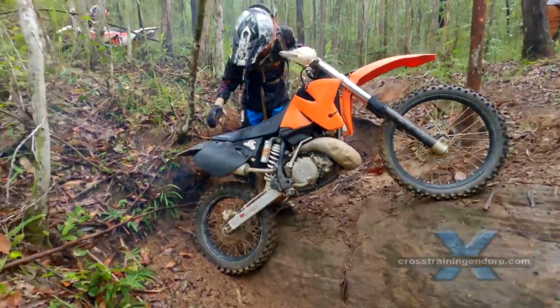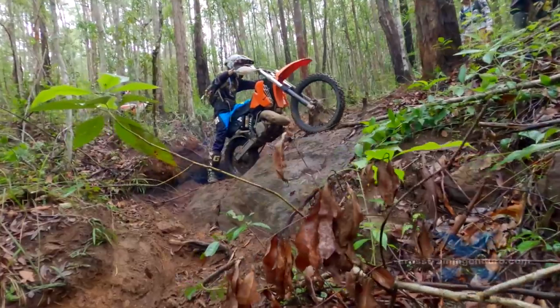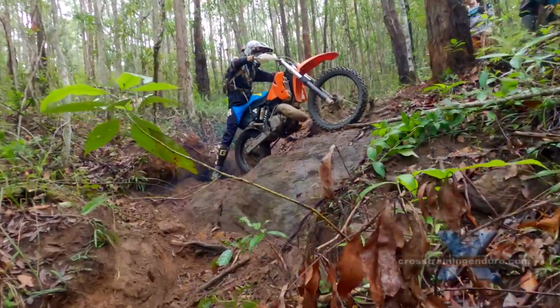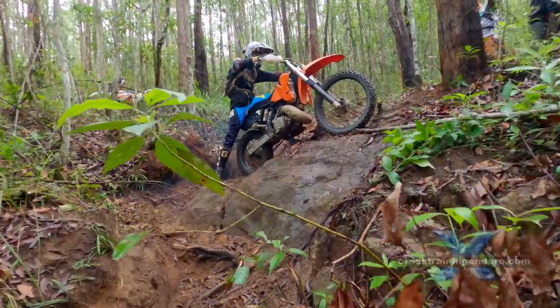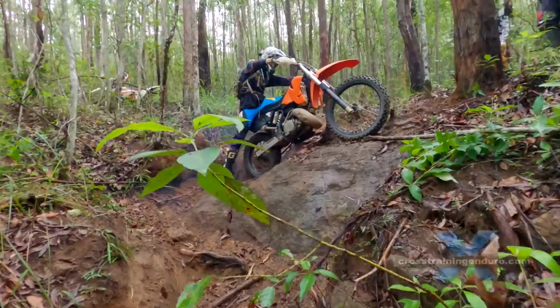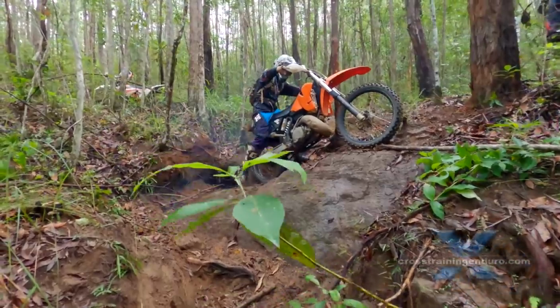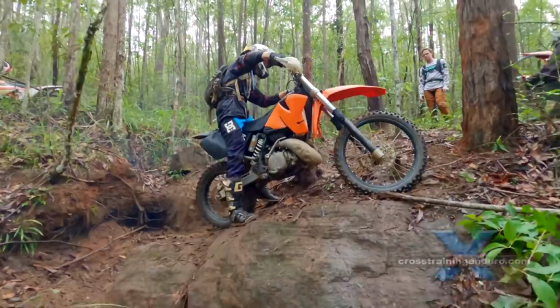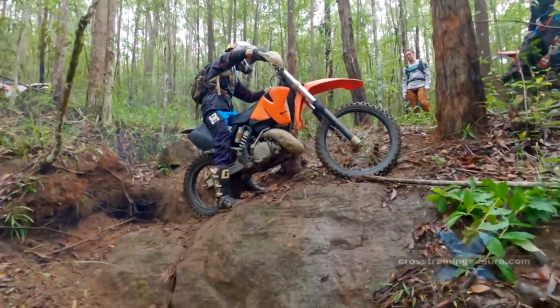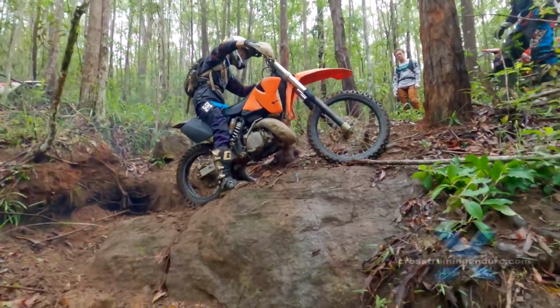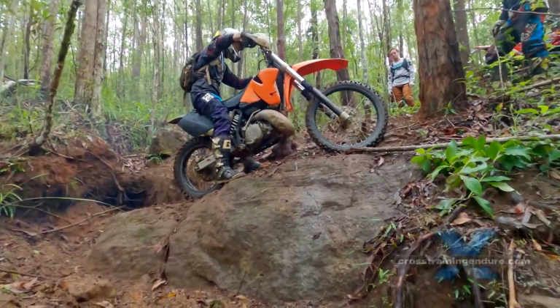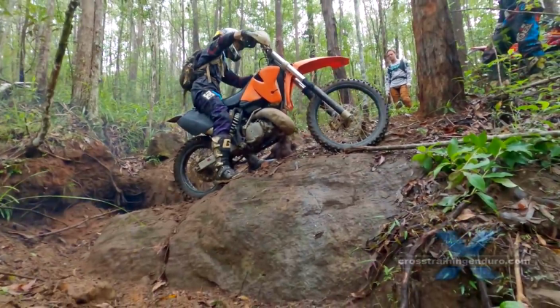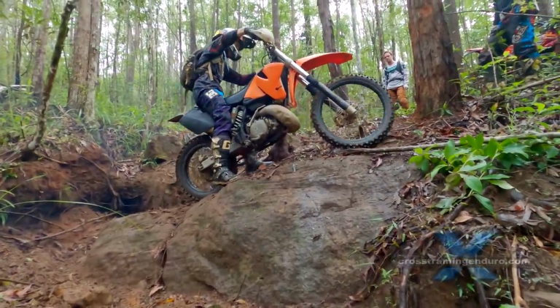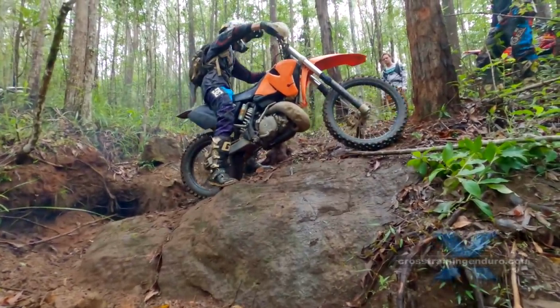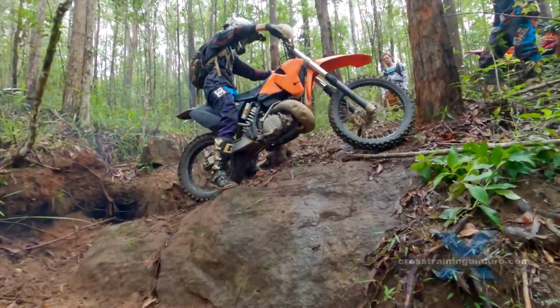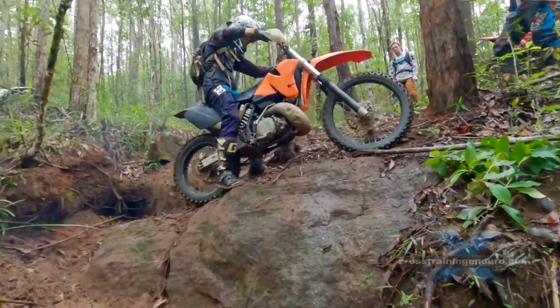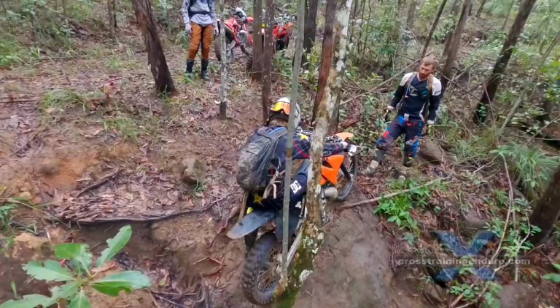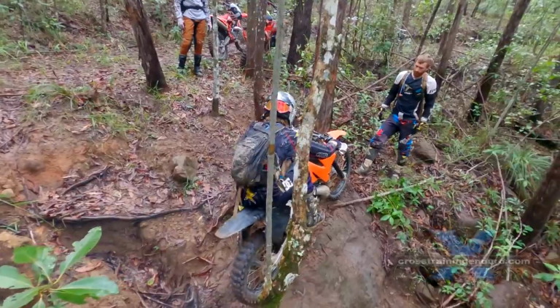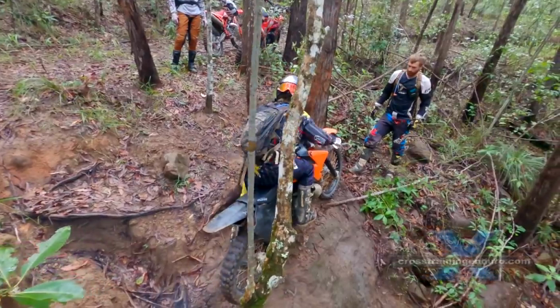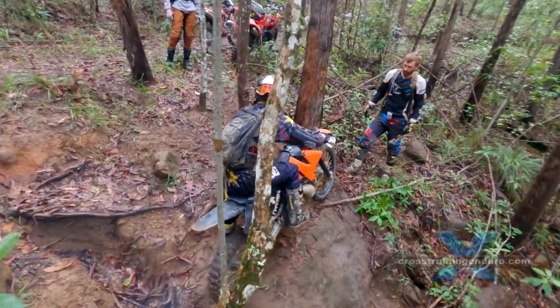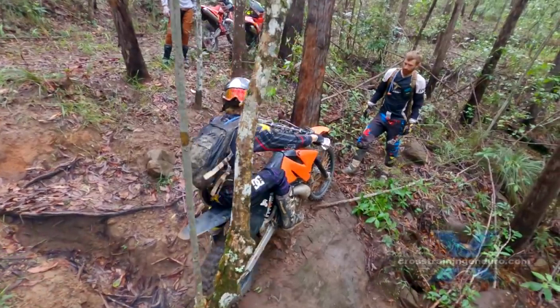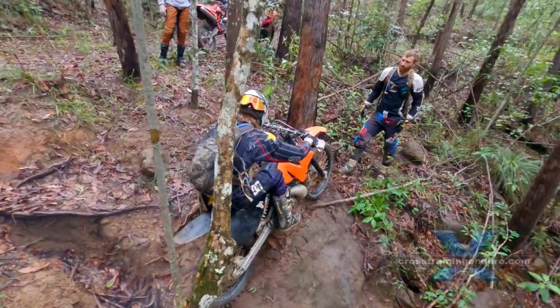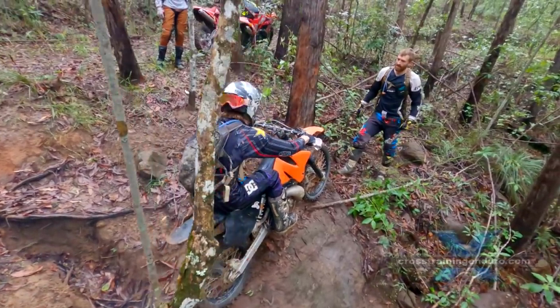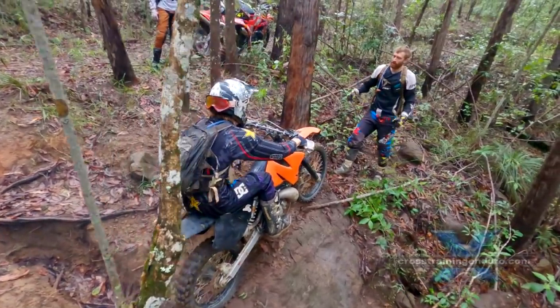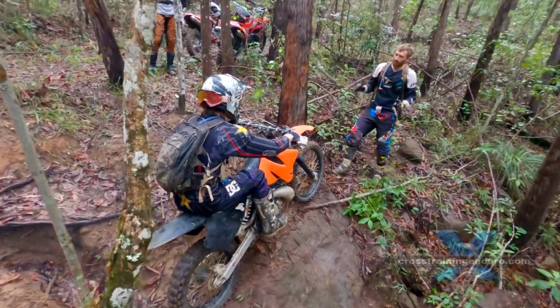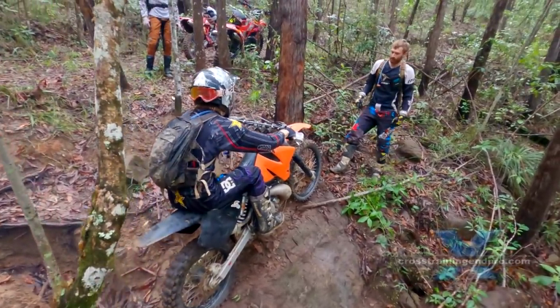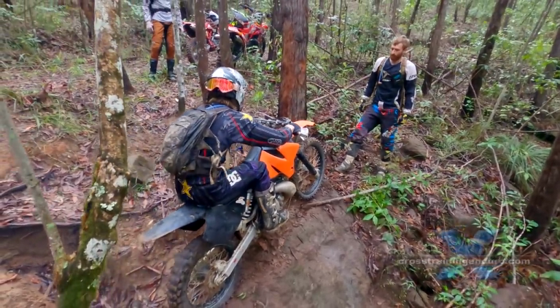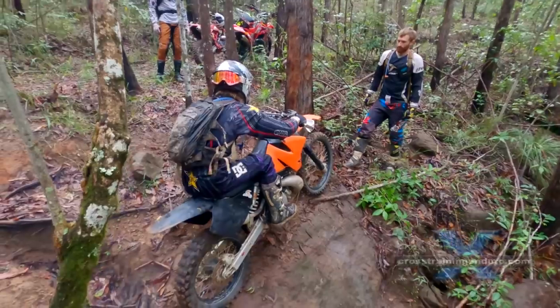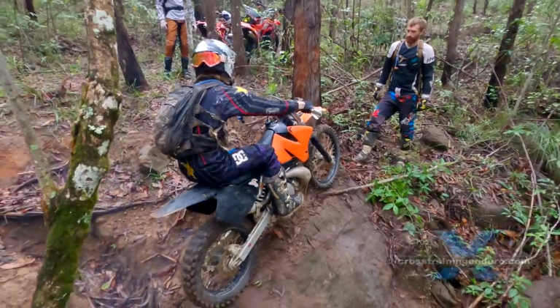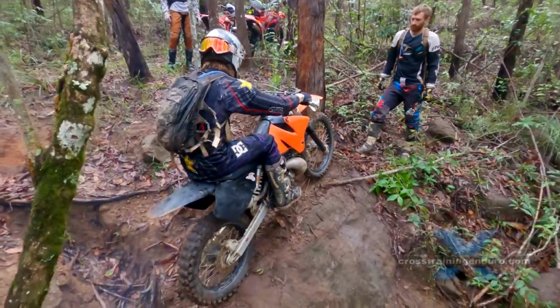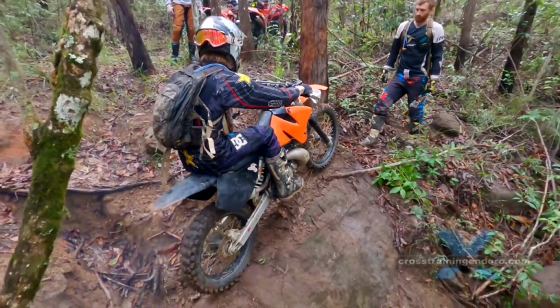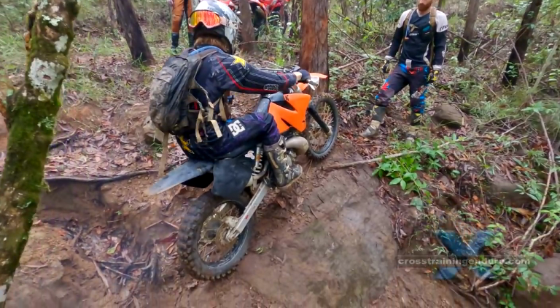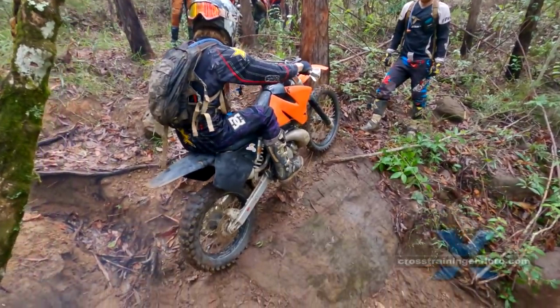When you finally get into position there's no room to pivot turn. I forgot to film it, but I eventually got through by getting the bike vertical, stalling the engine, then swinging the bike between the trees. It wasn't pretty, but it worked.